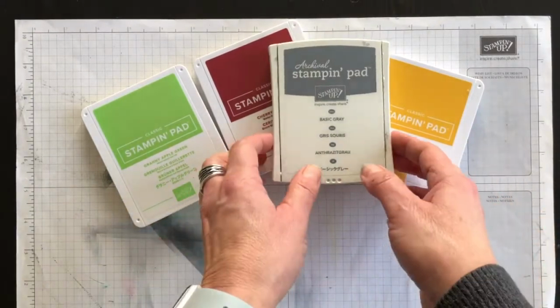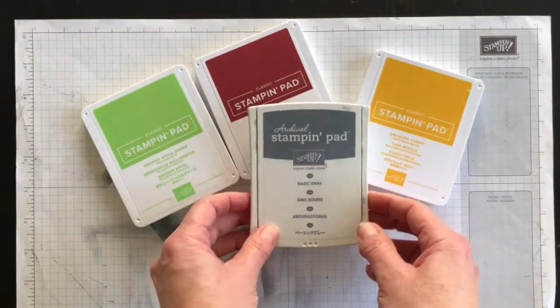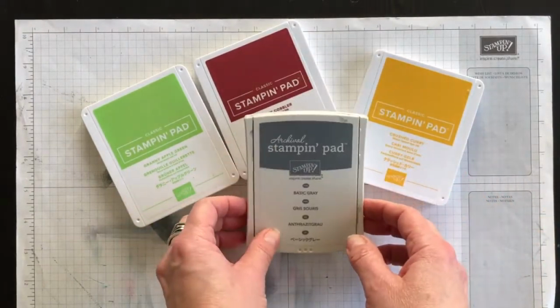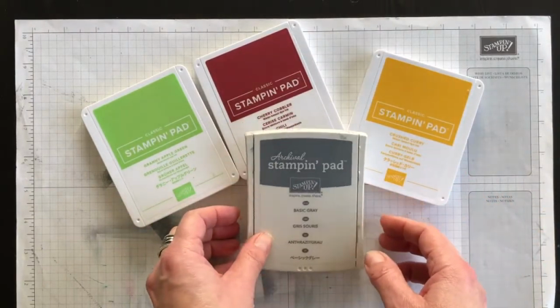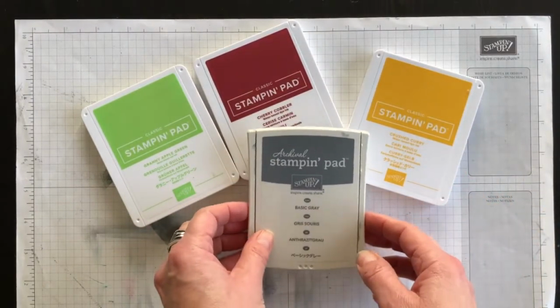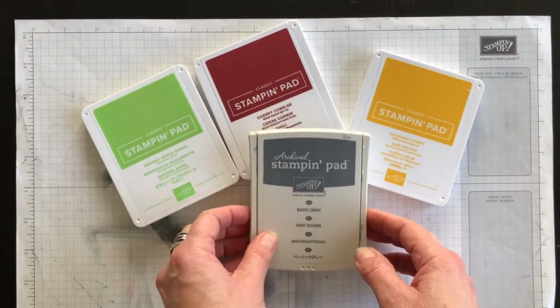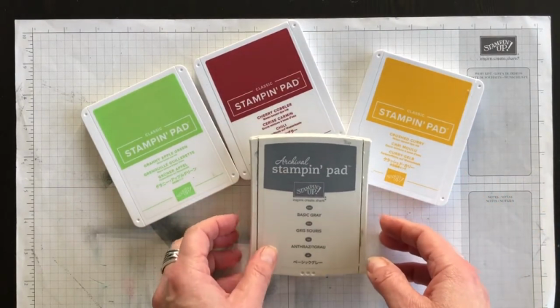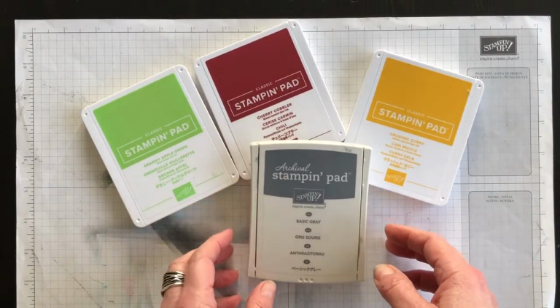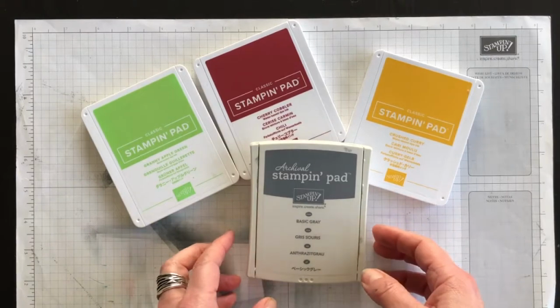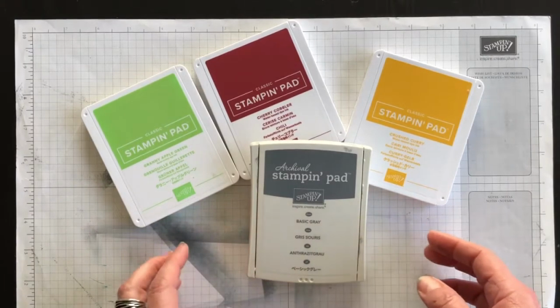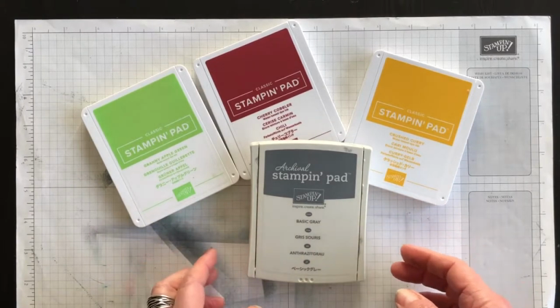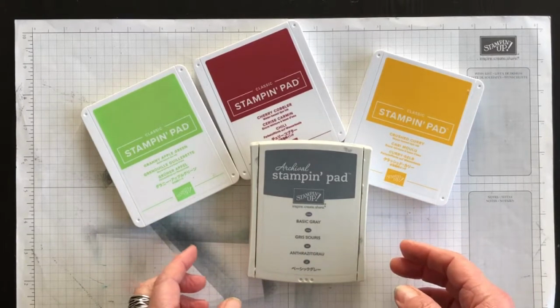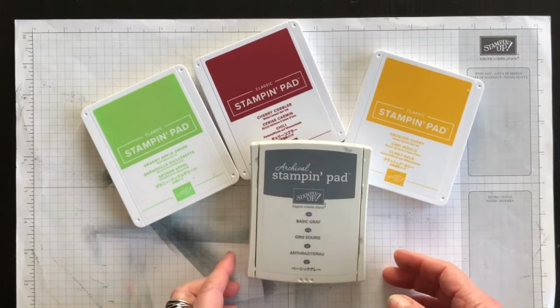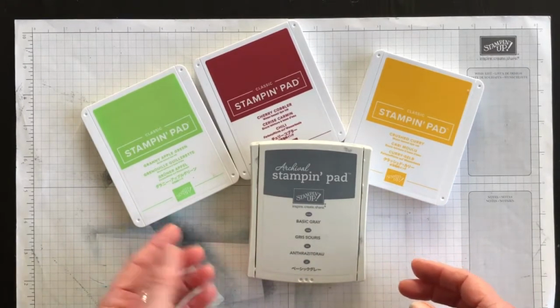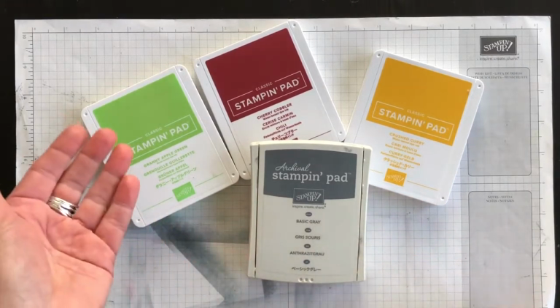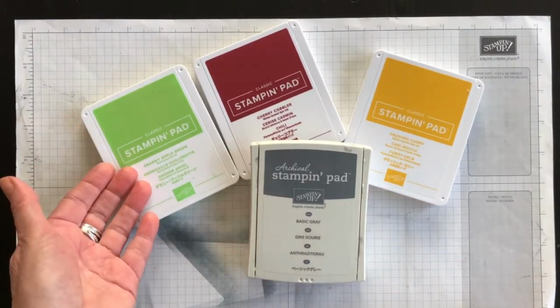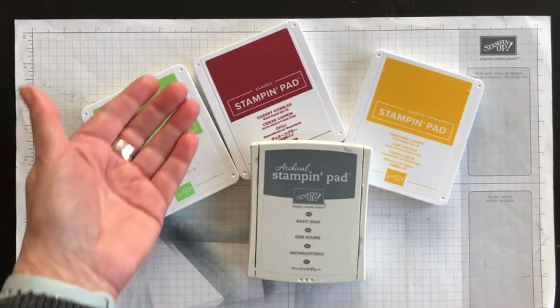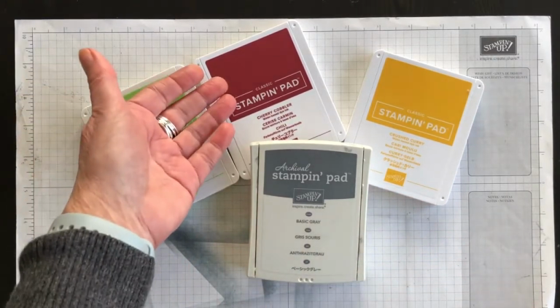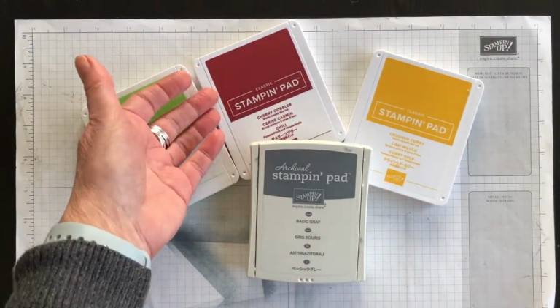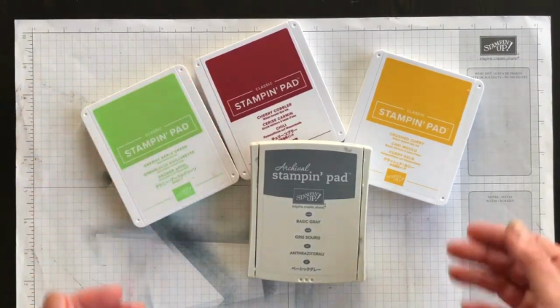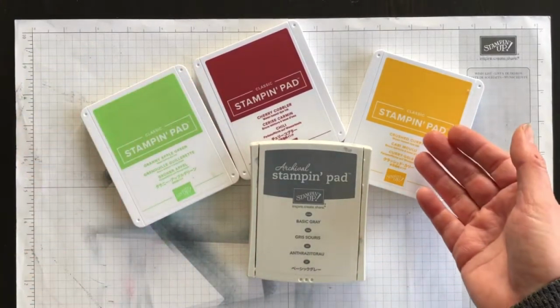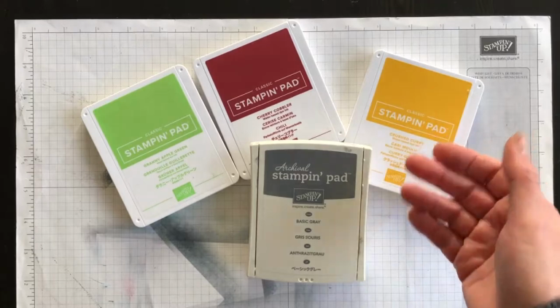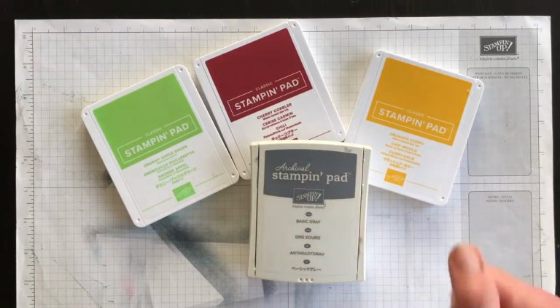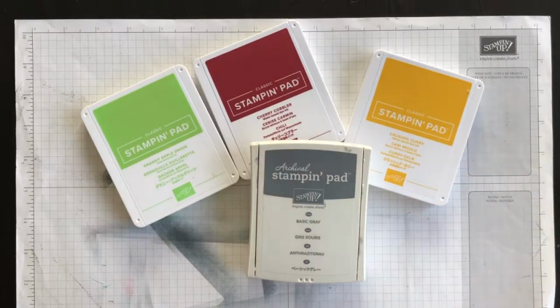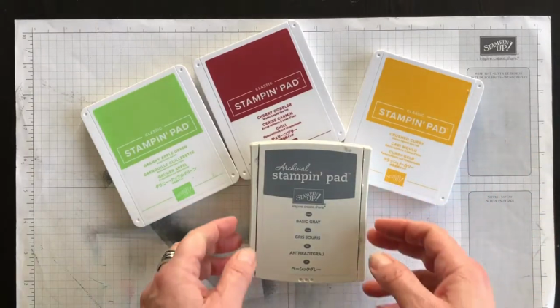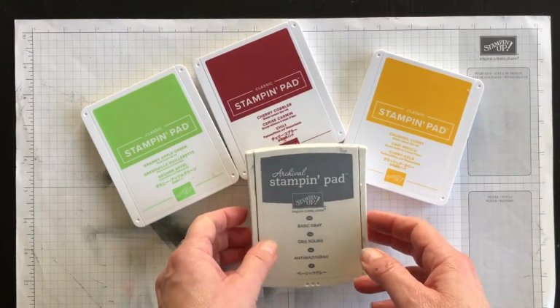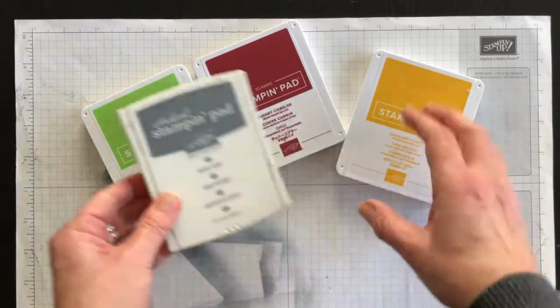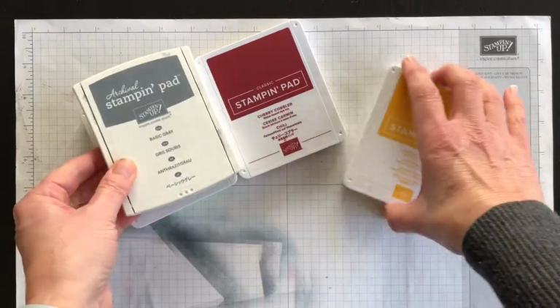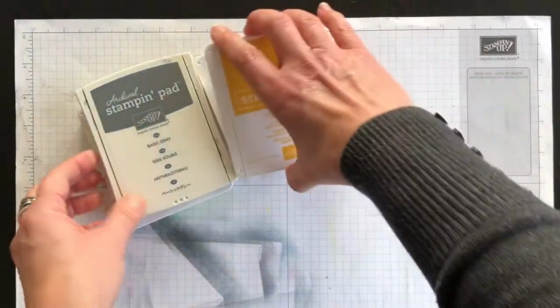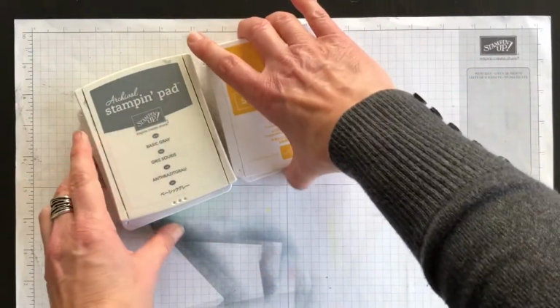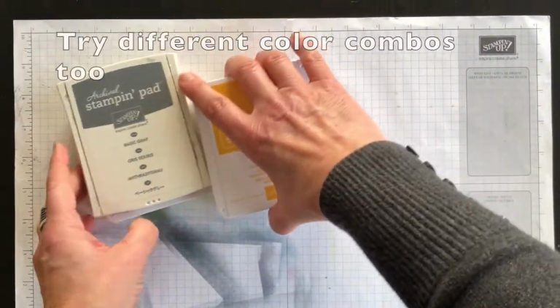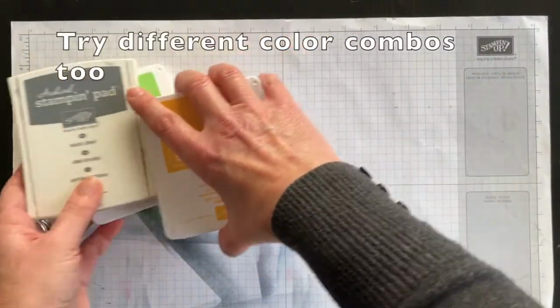These are the colors I chose based on what I saw in my photo: Granny Apple Green, Cherry Cobbler, Crushed Curry, and Basic Gray. So let me show you this technique.